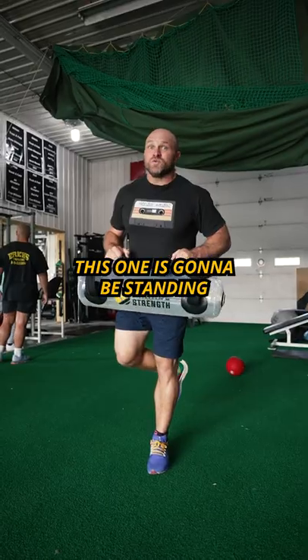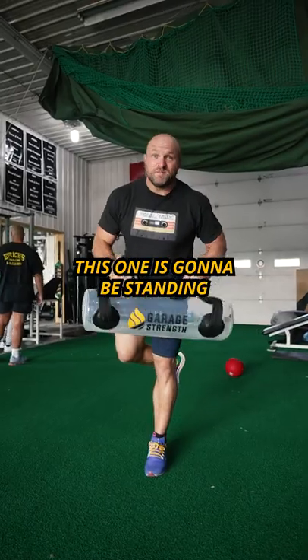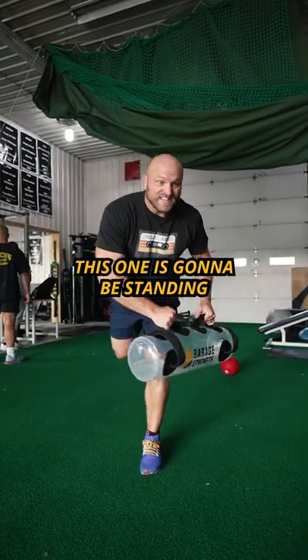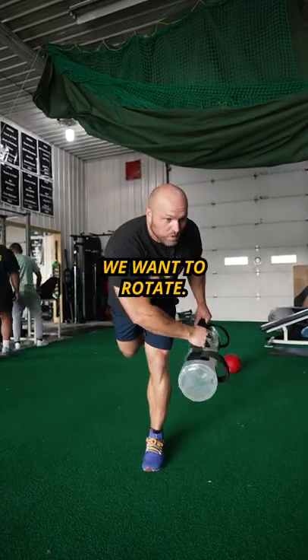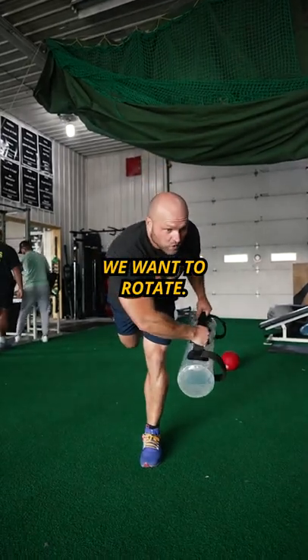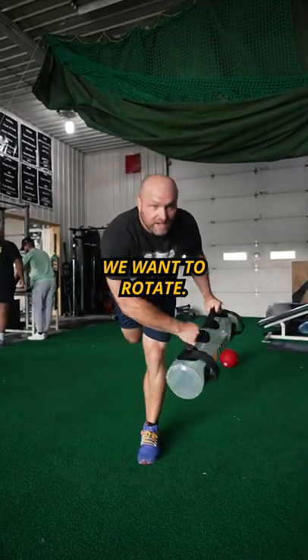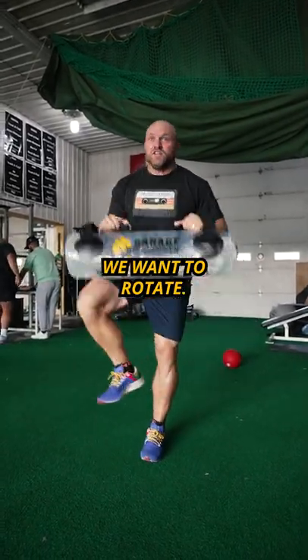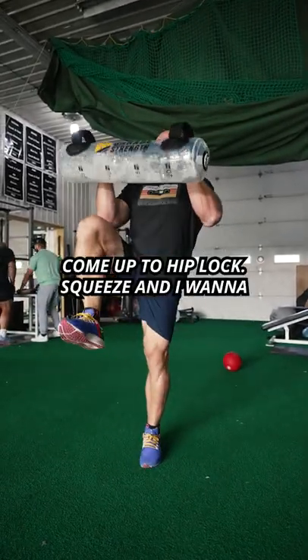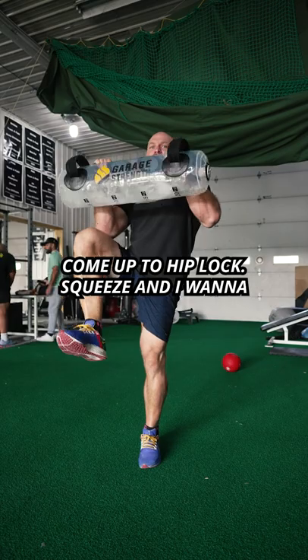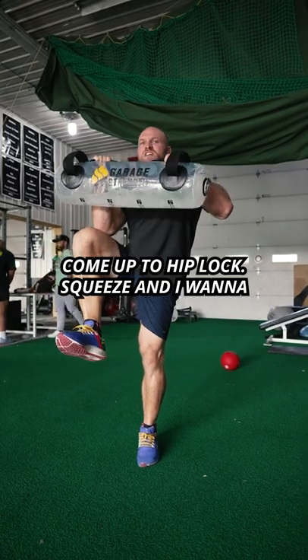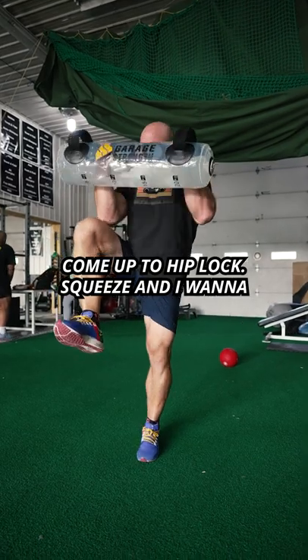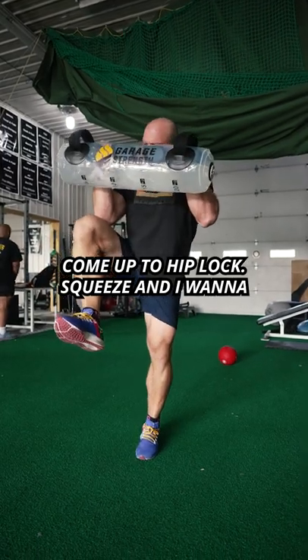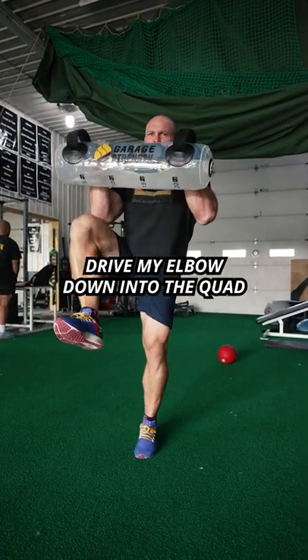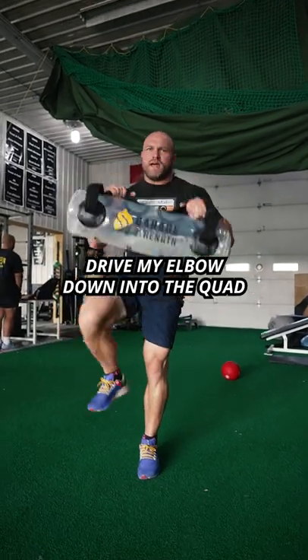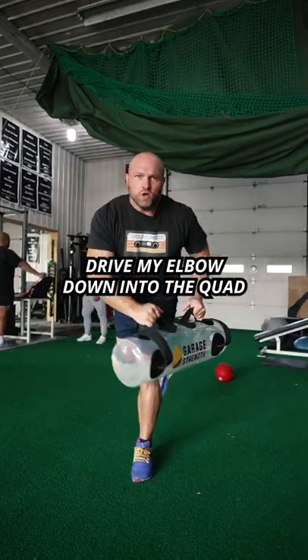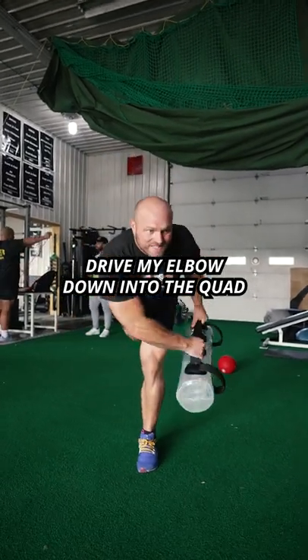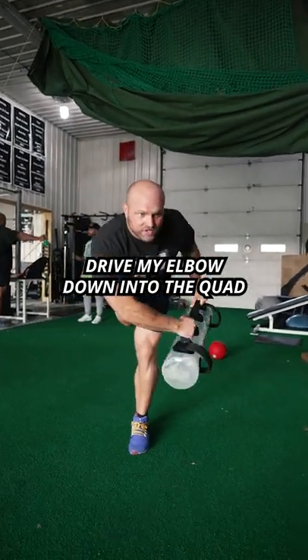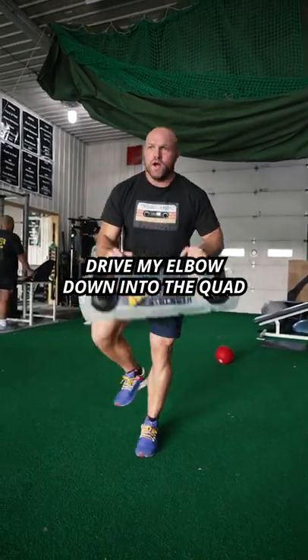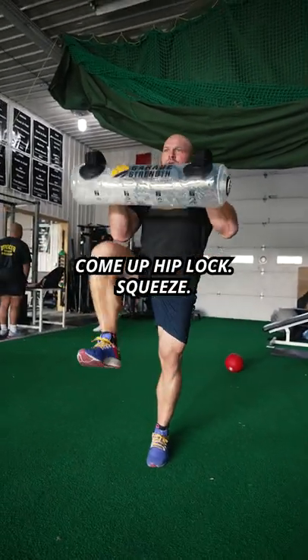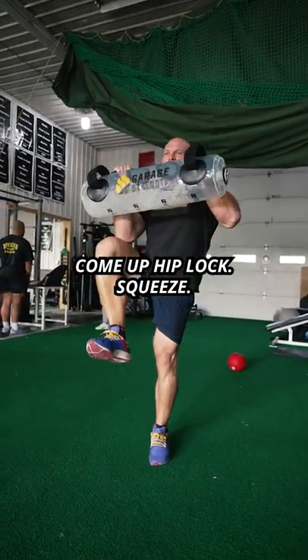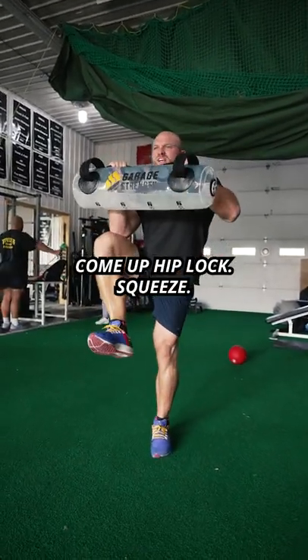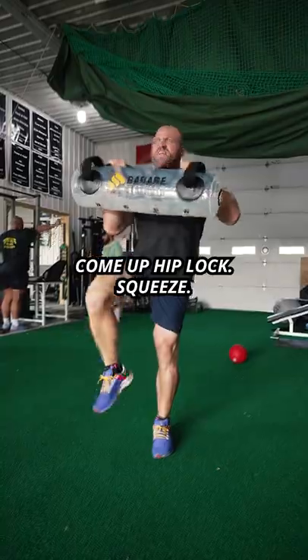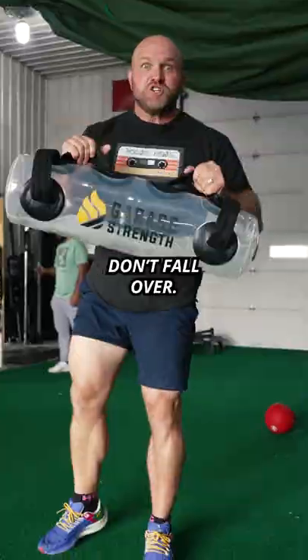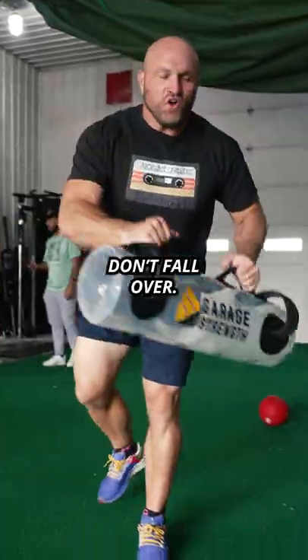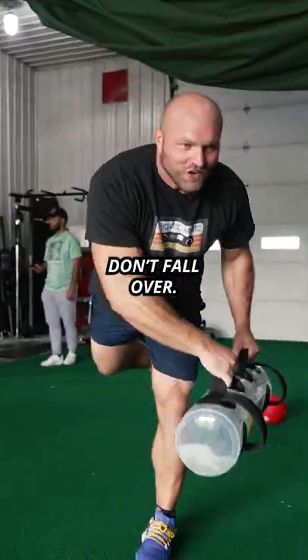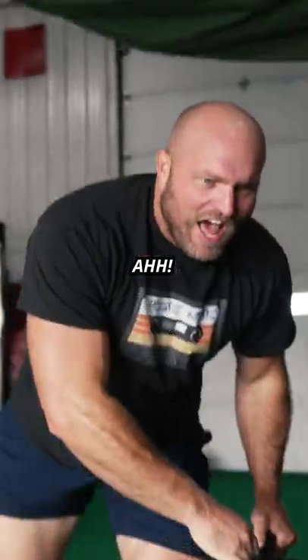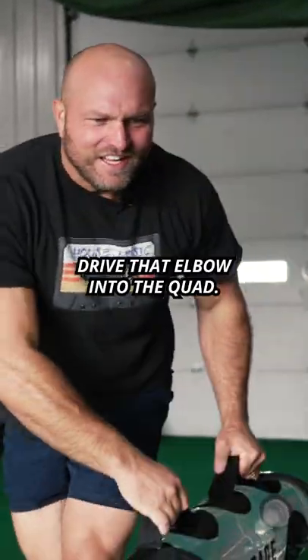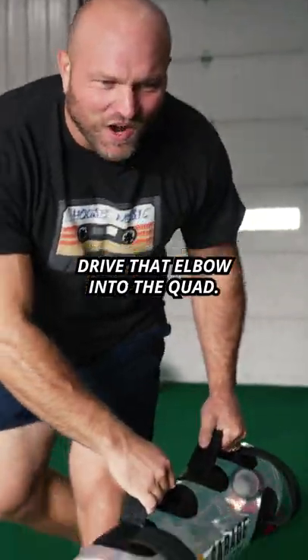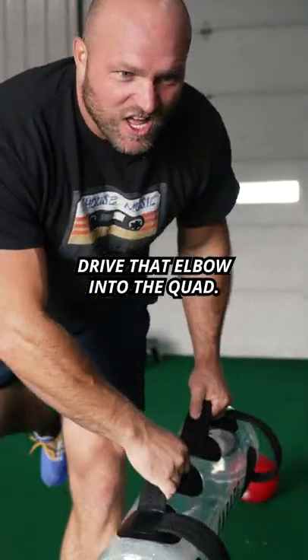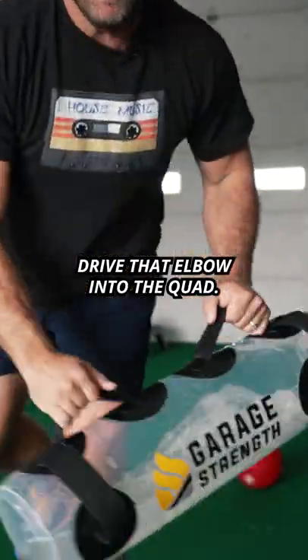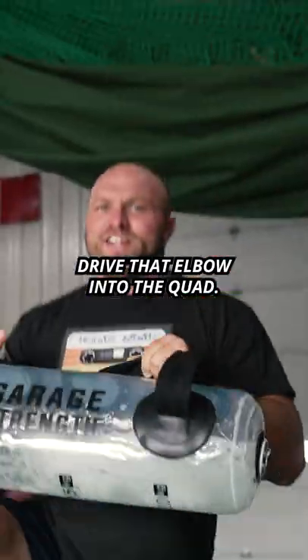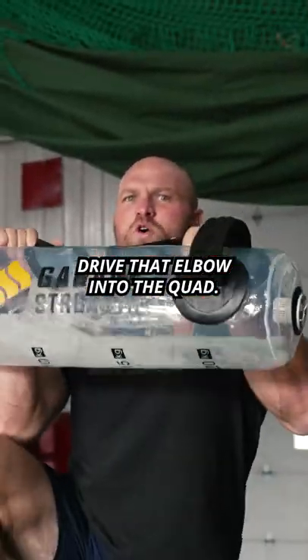This one's gonna be standing. We wanna rotate, come up to hip lock, squeeze, and I wanna drive my elbow down into the quad. Come up, hip lock, squeeze. Don't fall over. Drive that elbow into the quad.